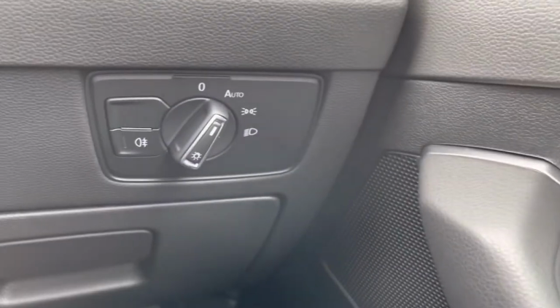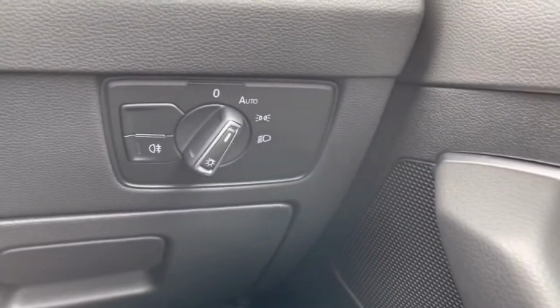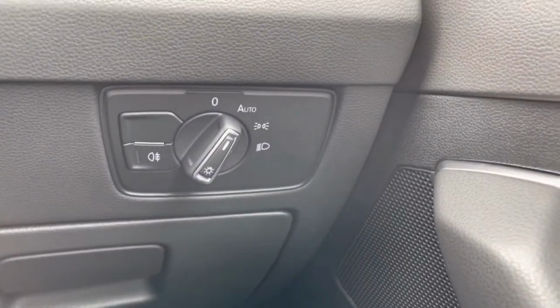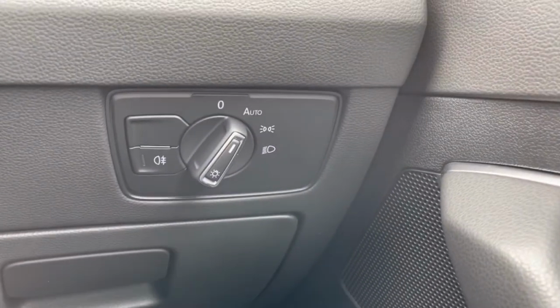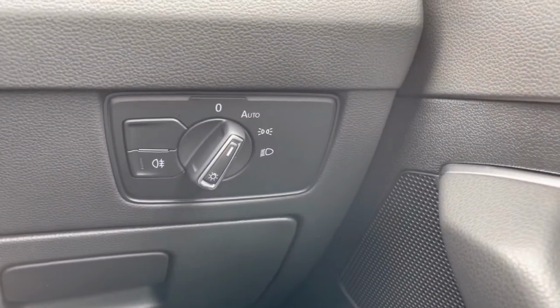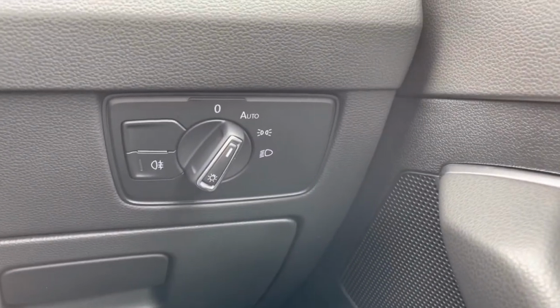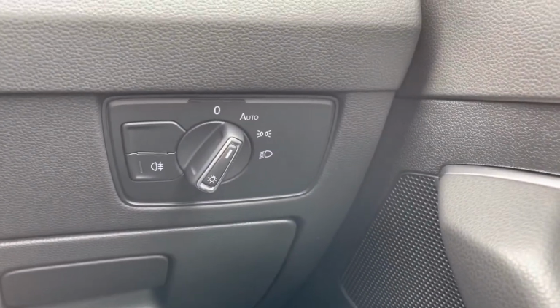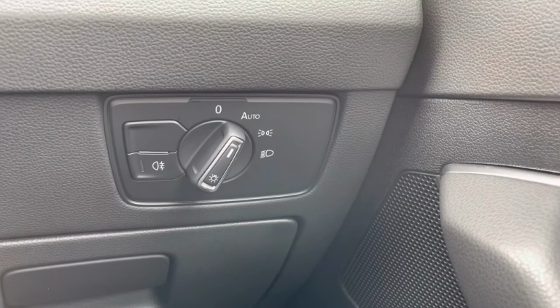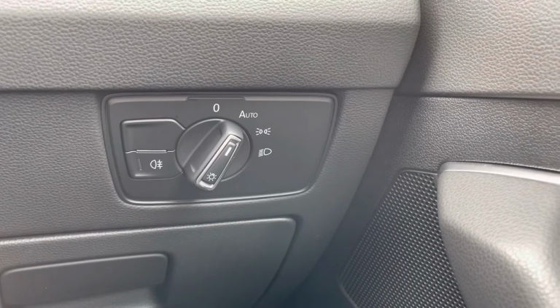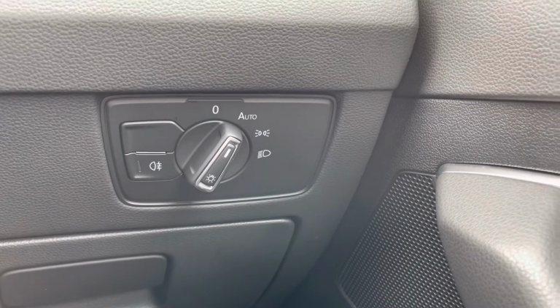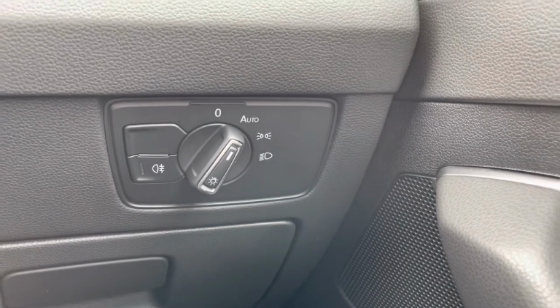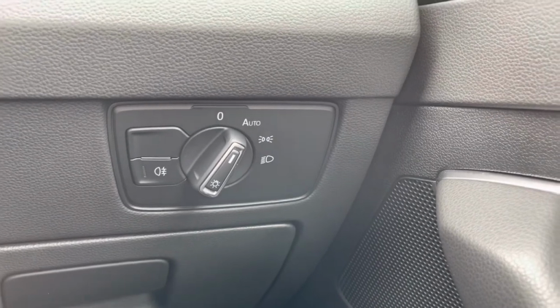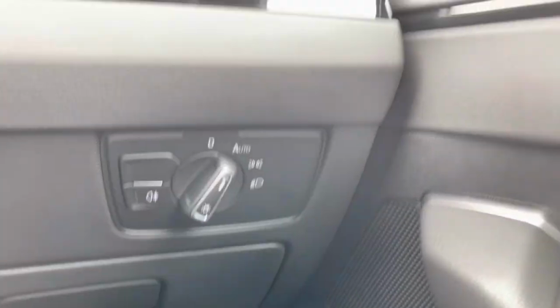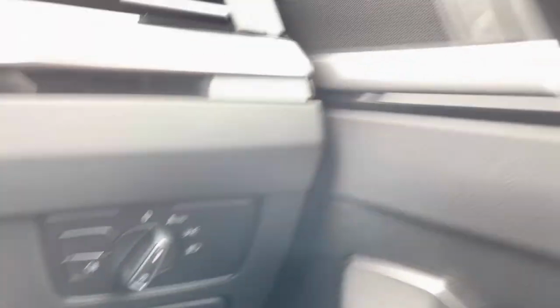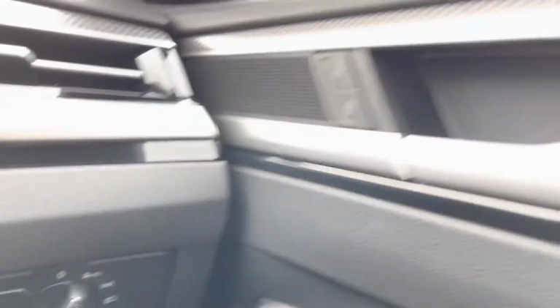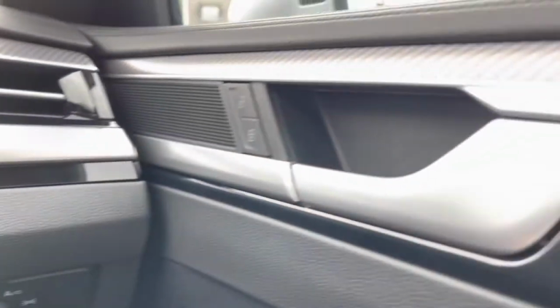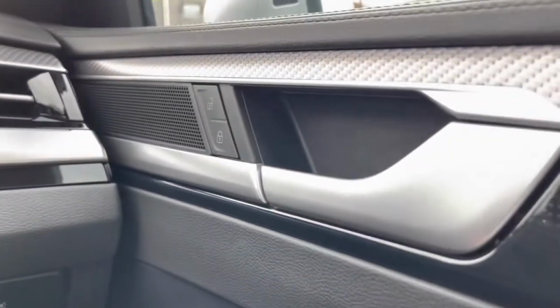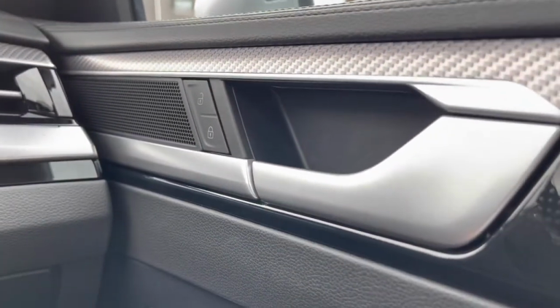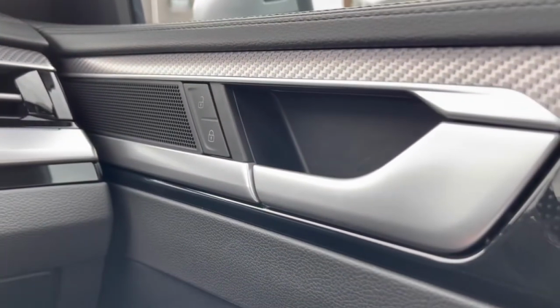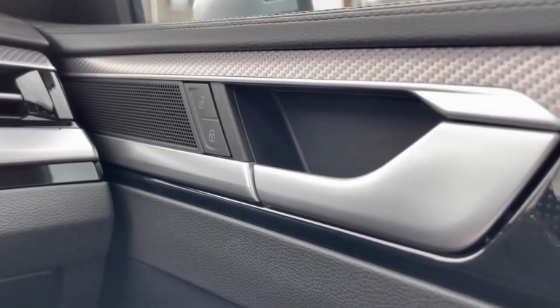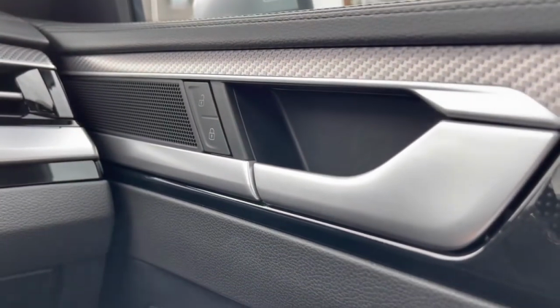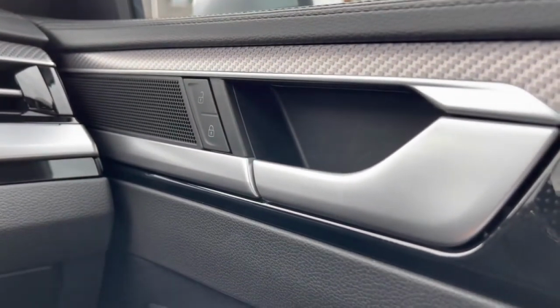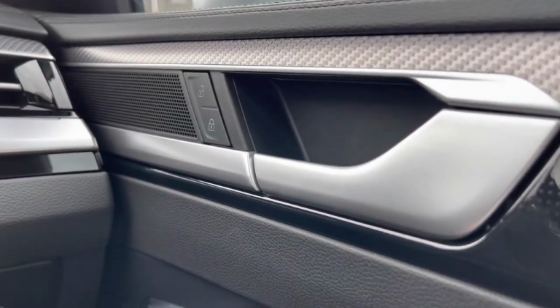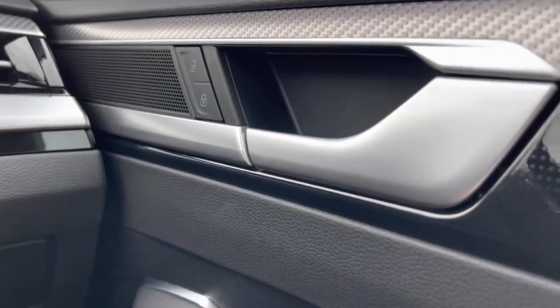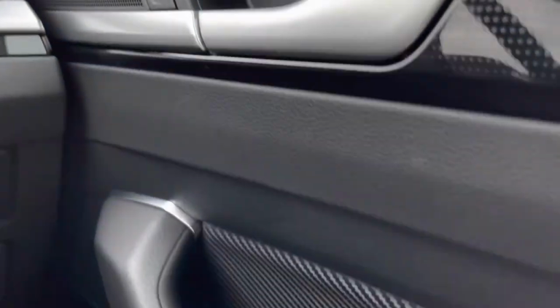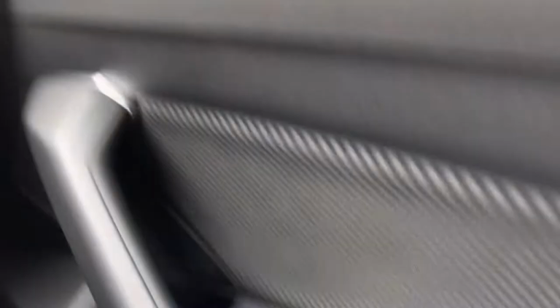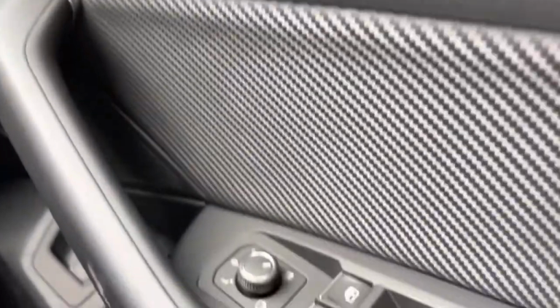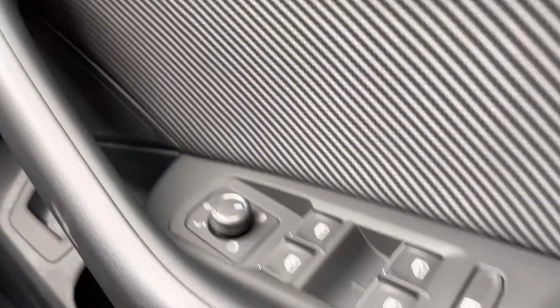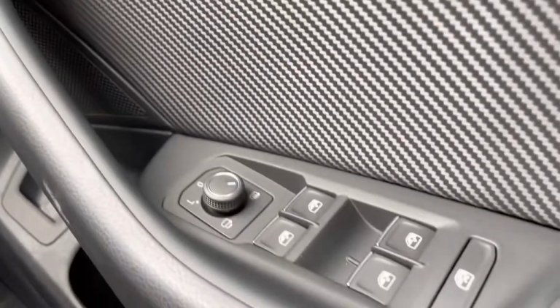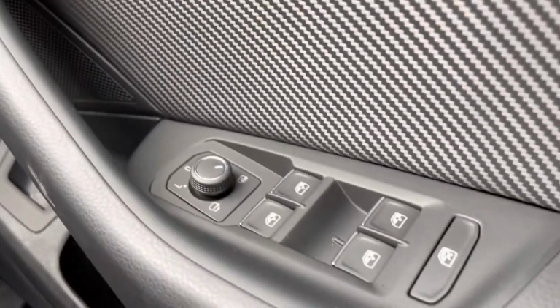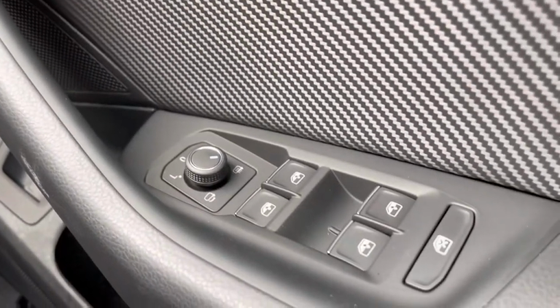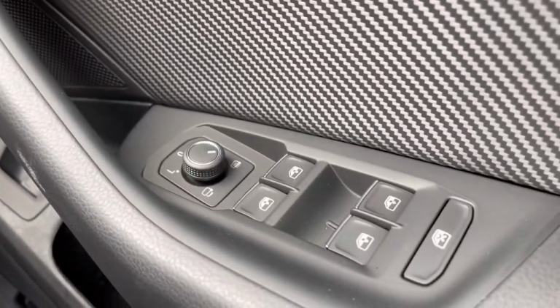To the right hand side, we gain access to the automatic headlights, ensuring they're on at the correct times, alongside the central locking, wing mirror, and window controls on the driver's door handle.